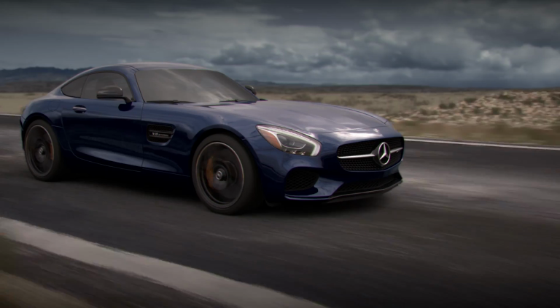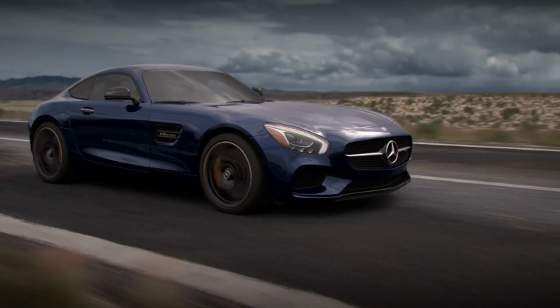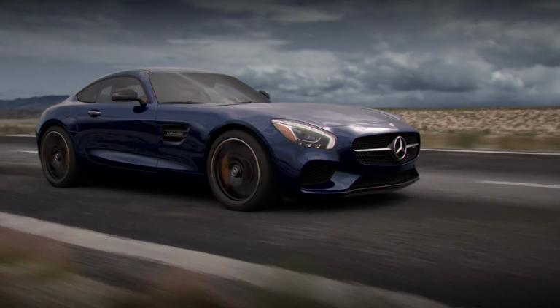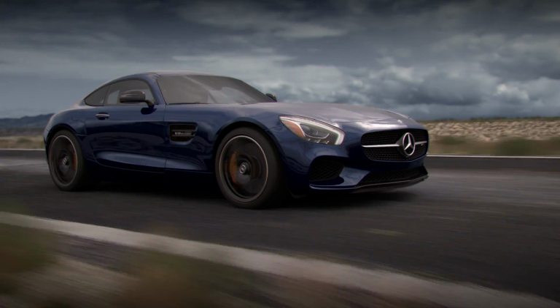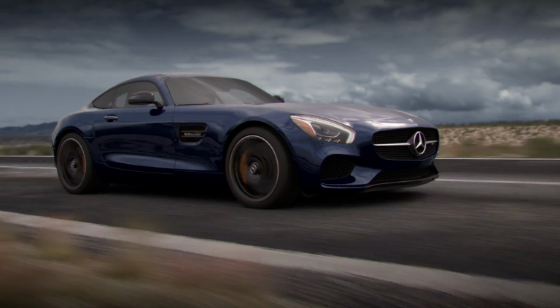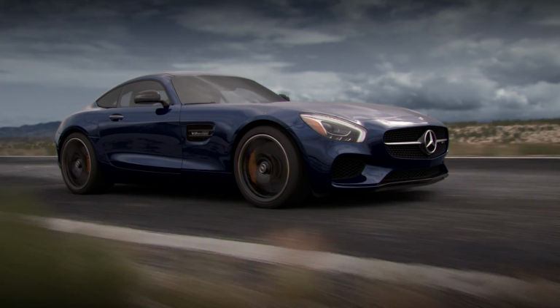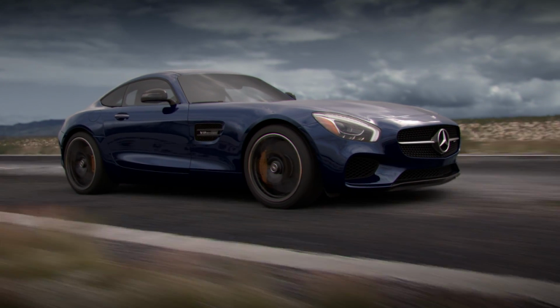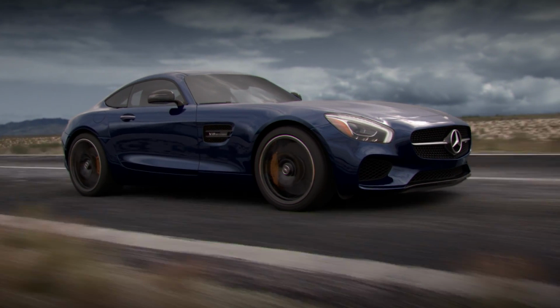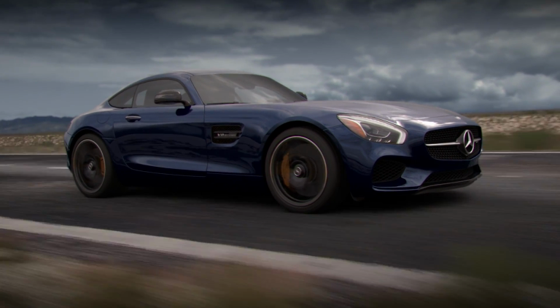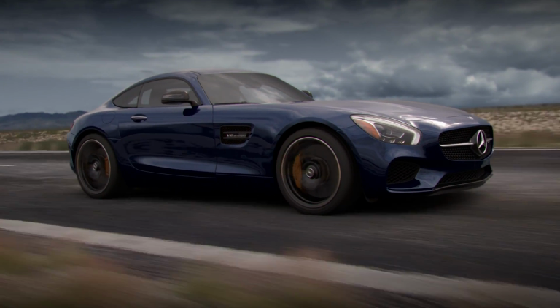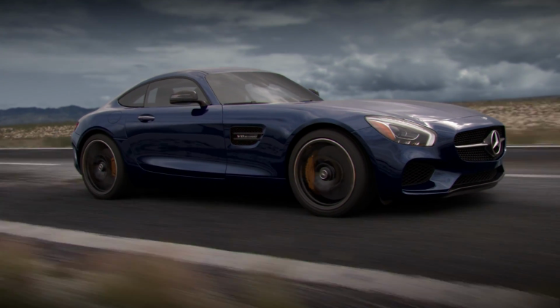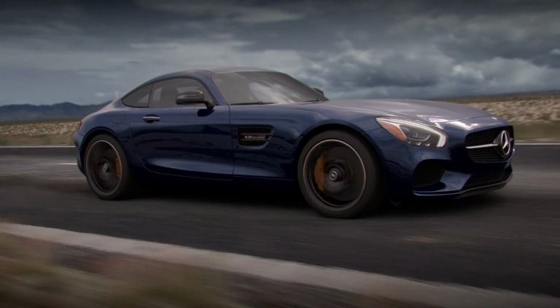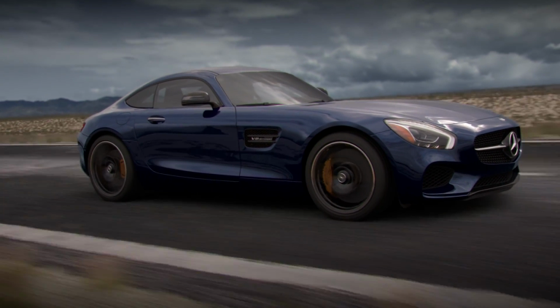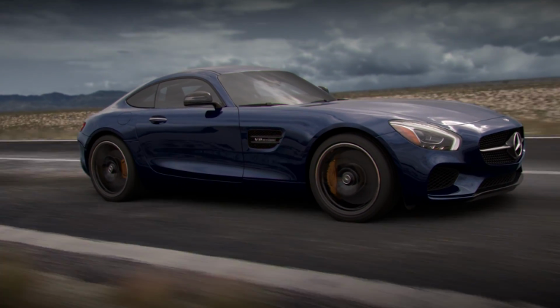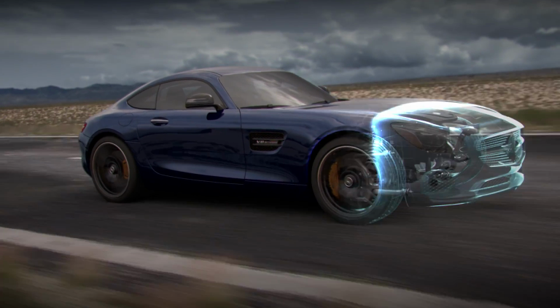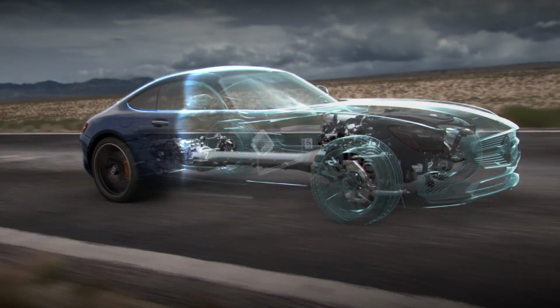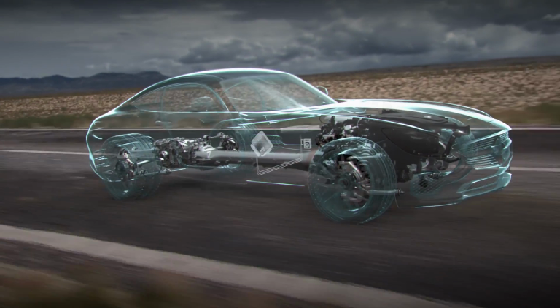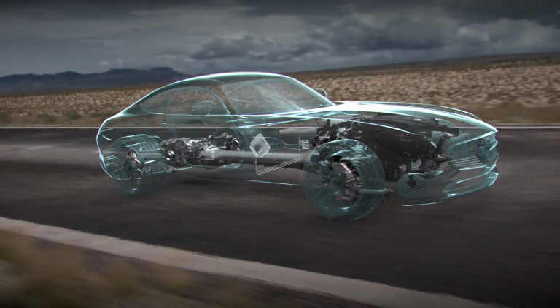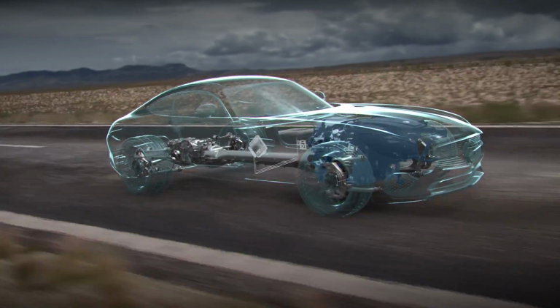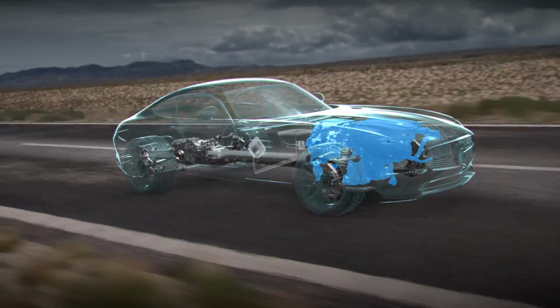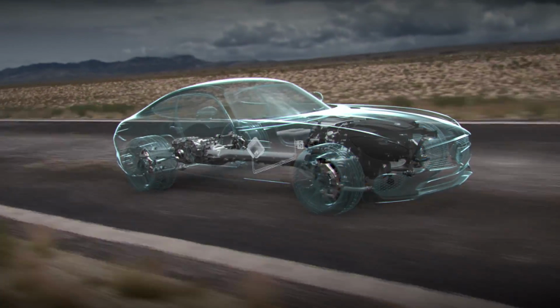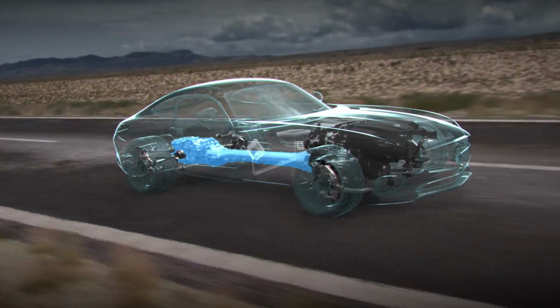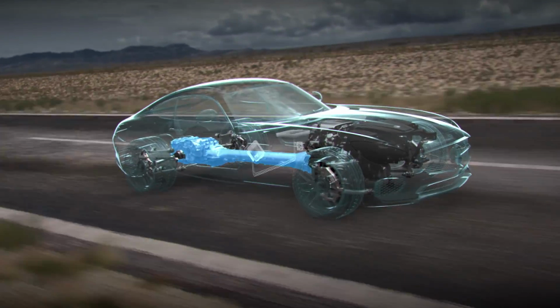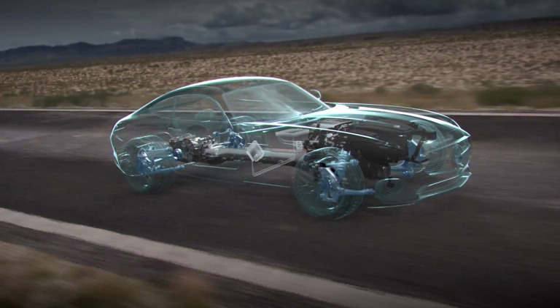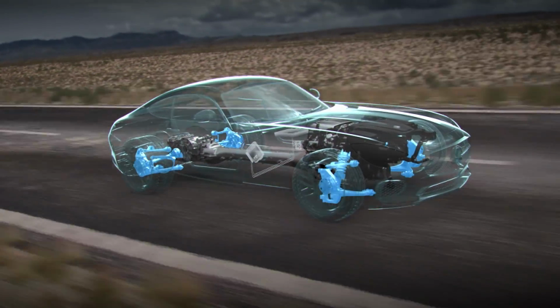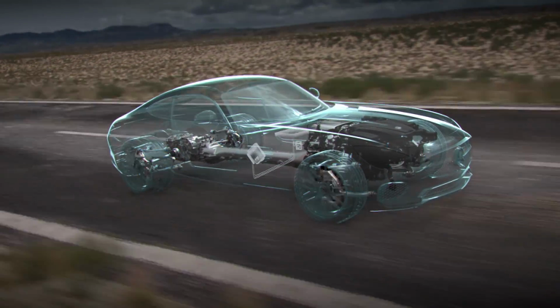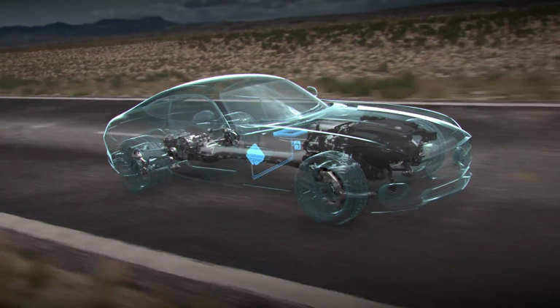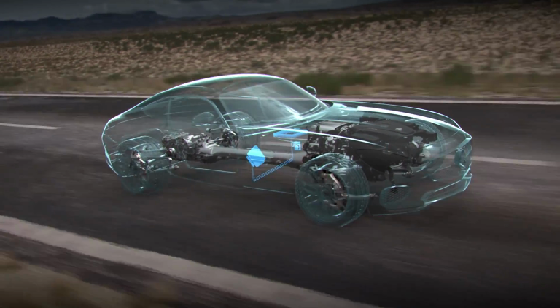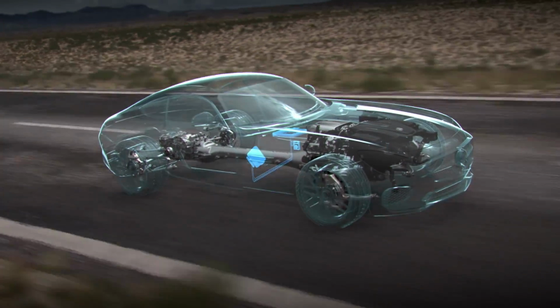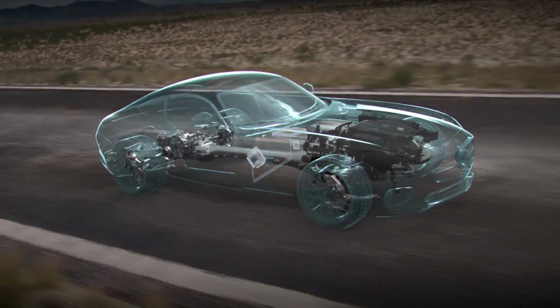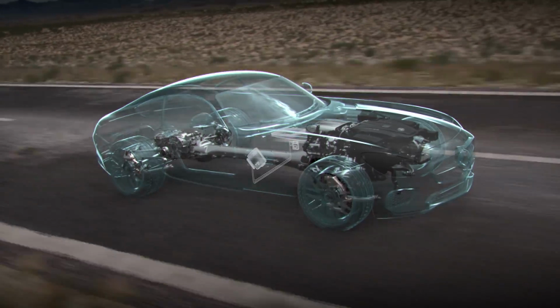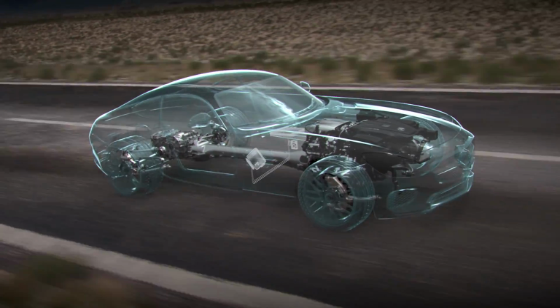The electronic limited slip differential is a key component of AMG Dynamic Select, which orchestrates and coordinates numerous systems including engine throttling, transmission shifting, suspension damping, and the ESP electronic stability program.